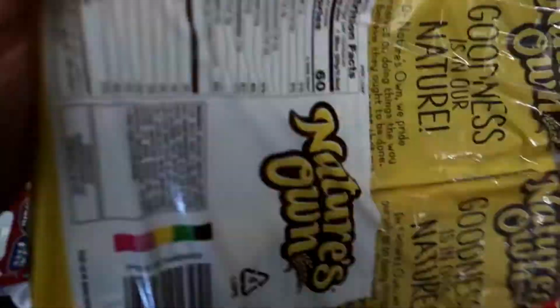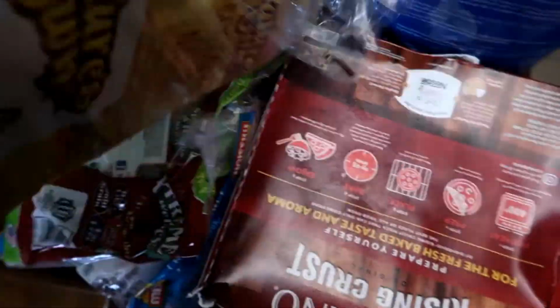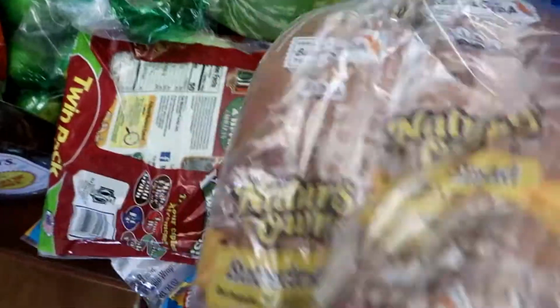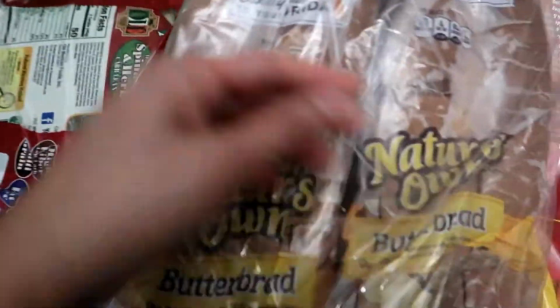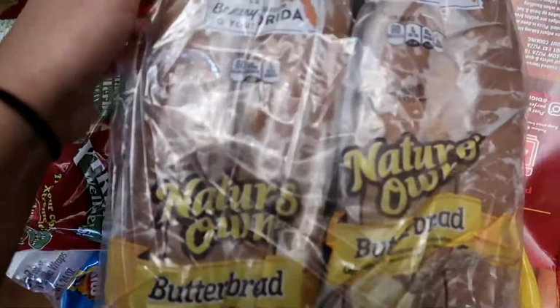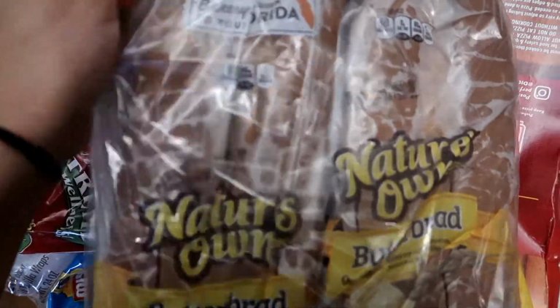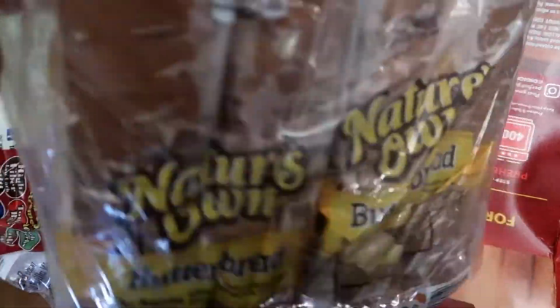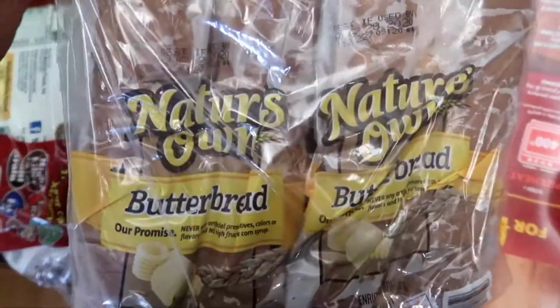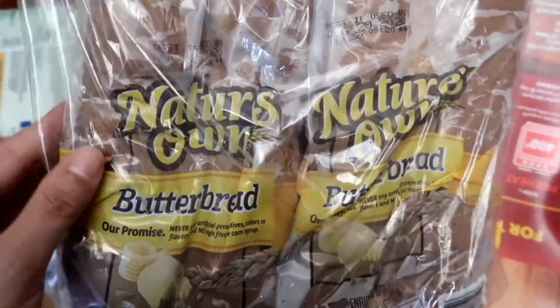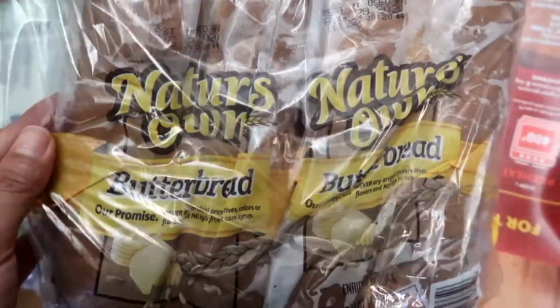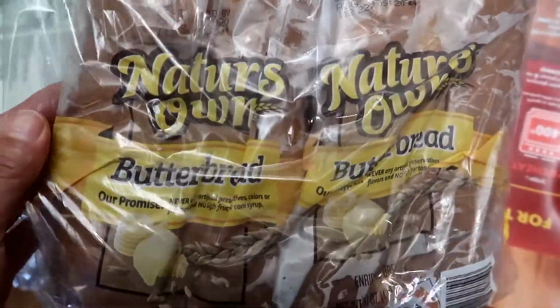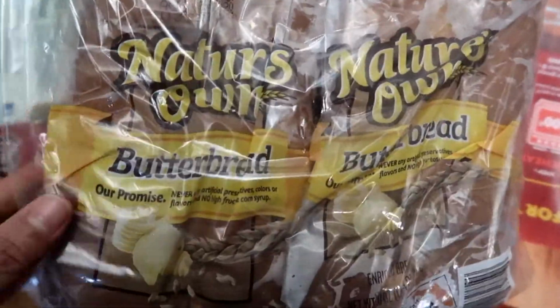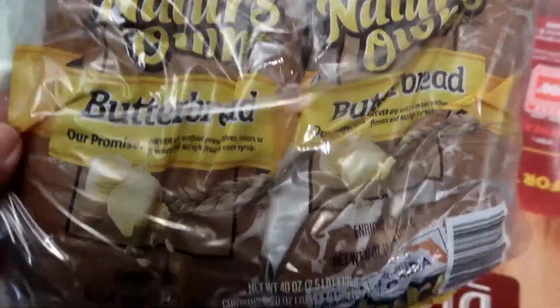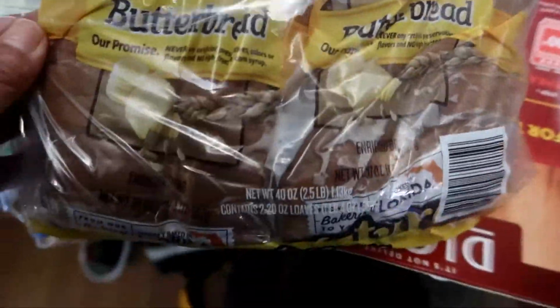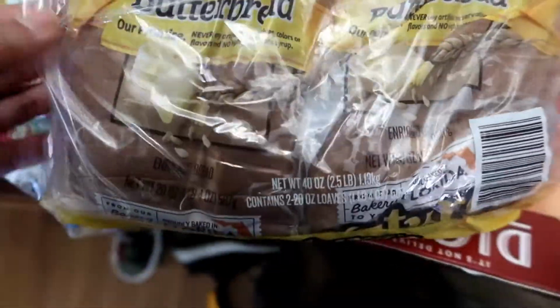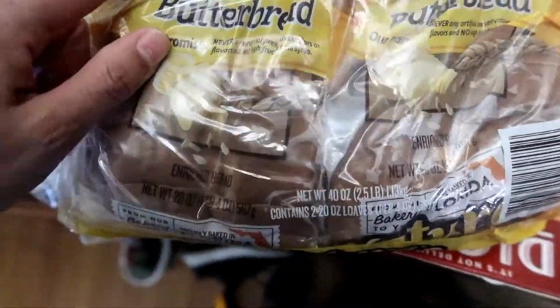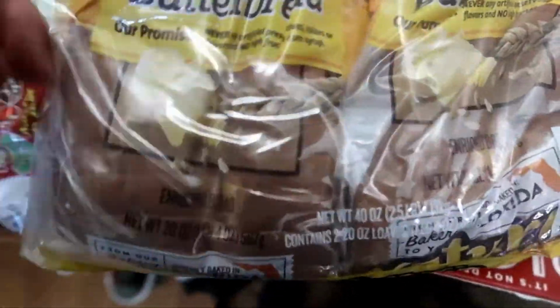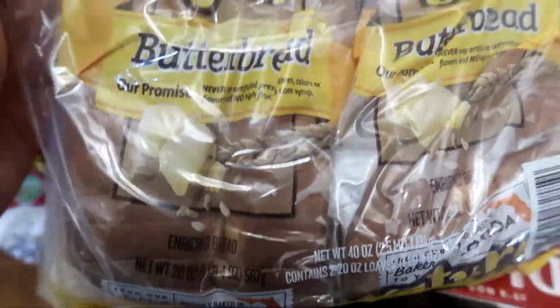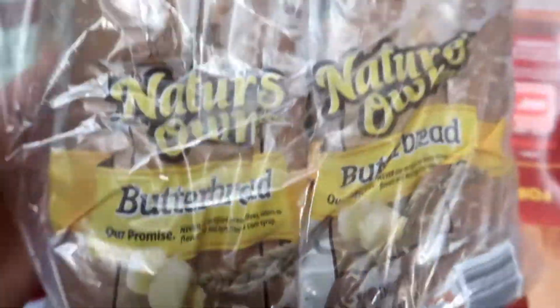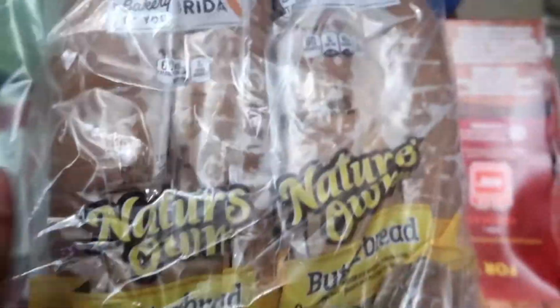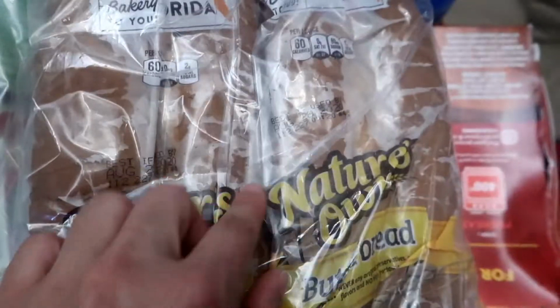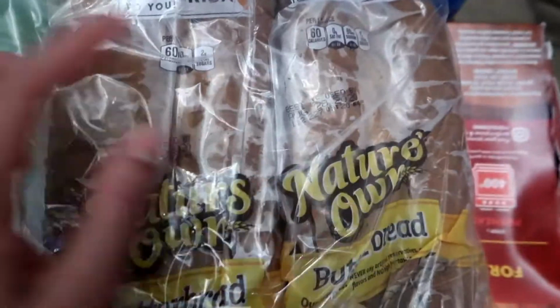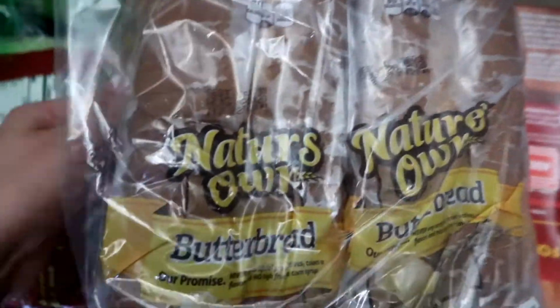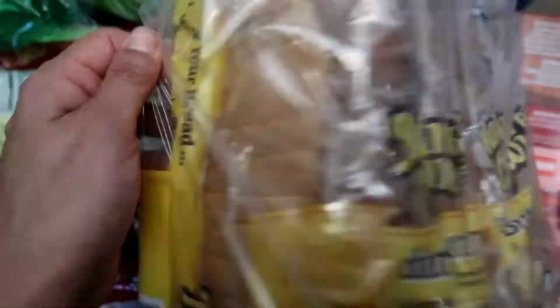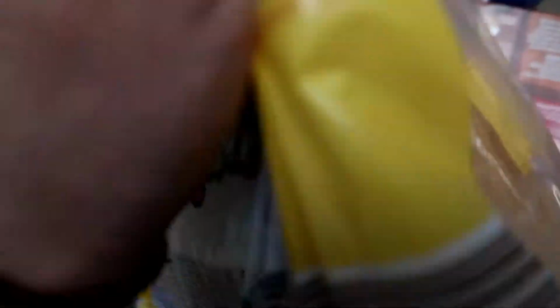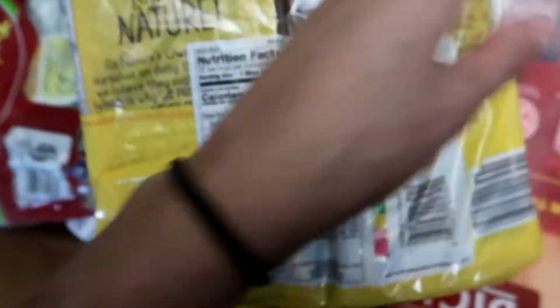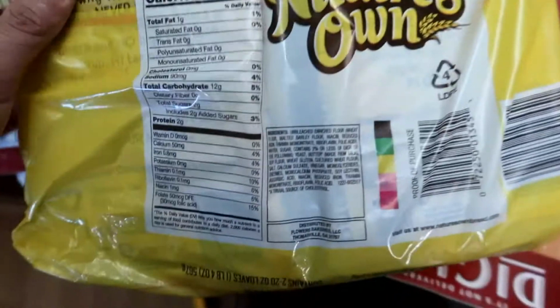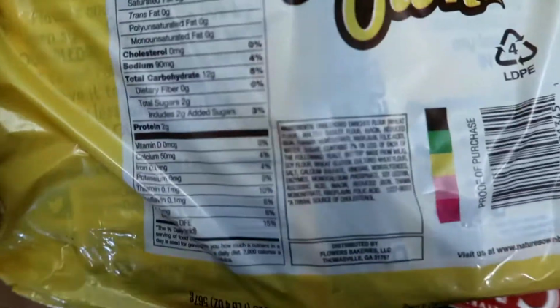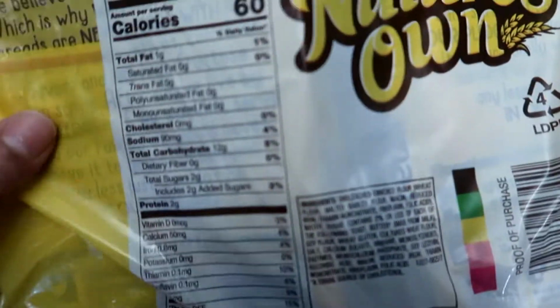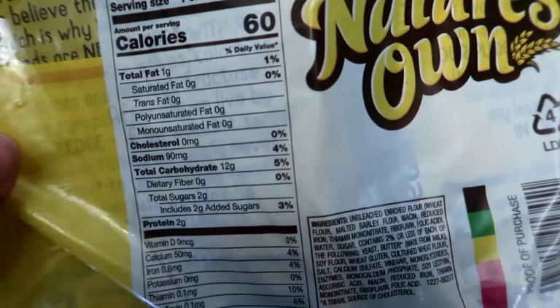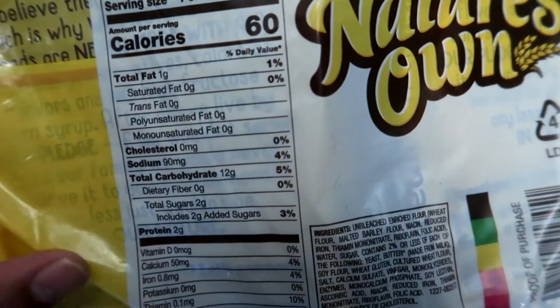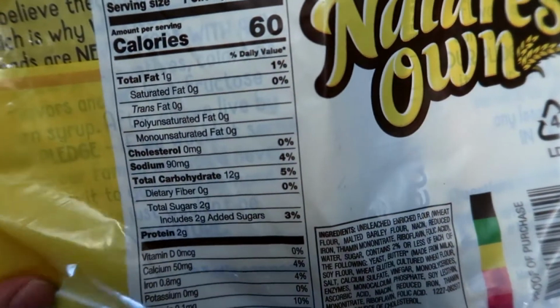I also got this twin pack of the Nature's Own Butter Bread. These are sliced breads, and it comes as a twin pack. These are the nutritional facts.